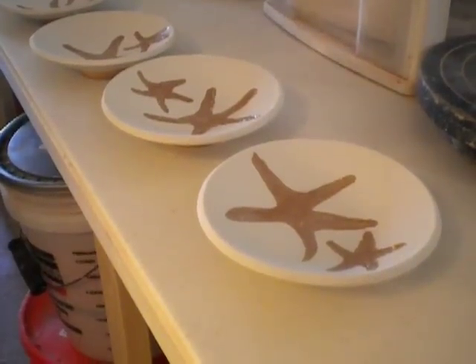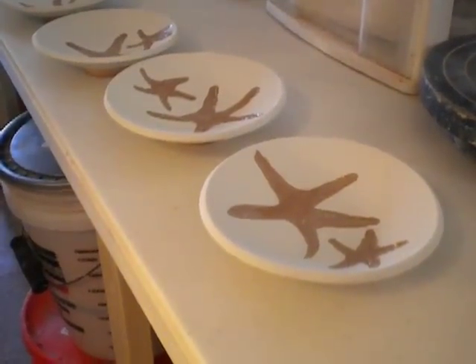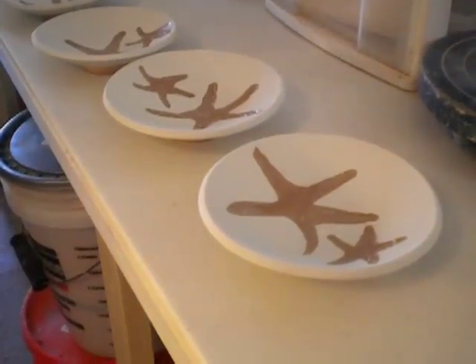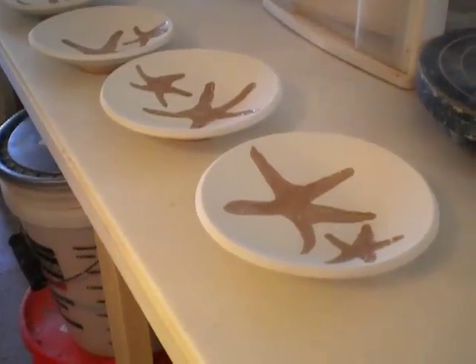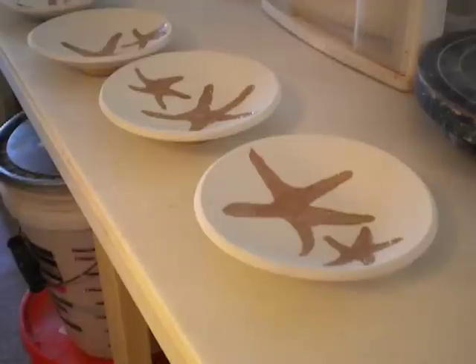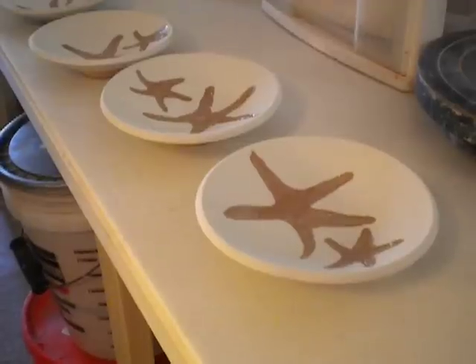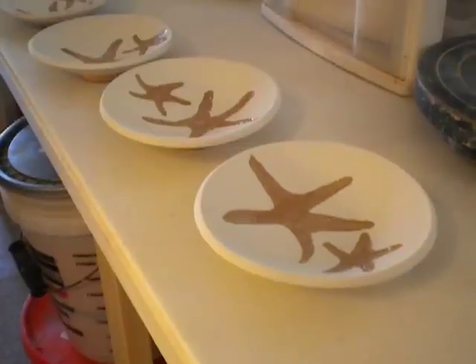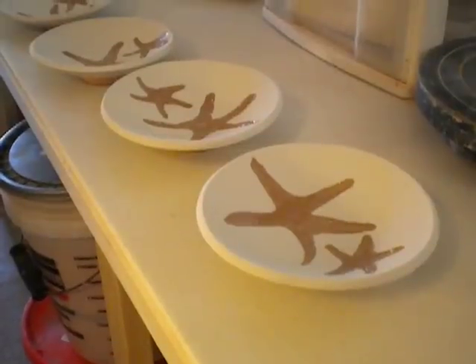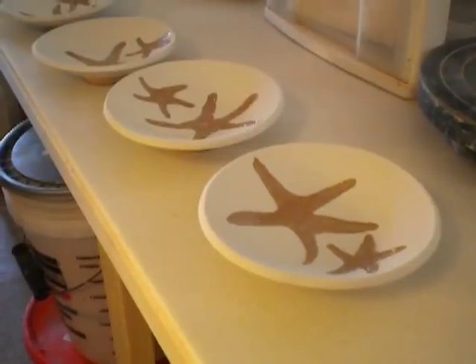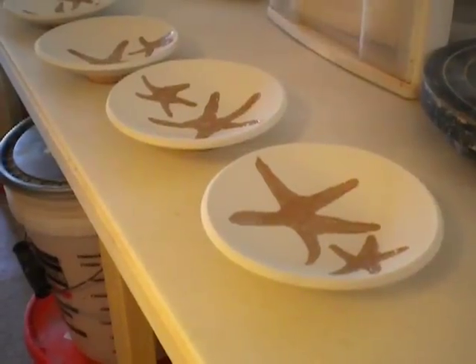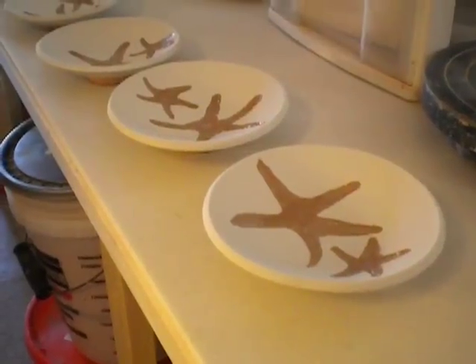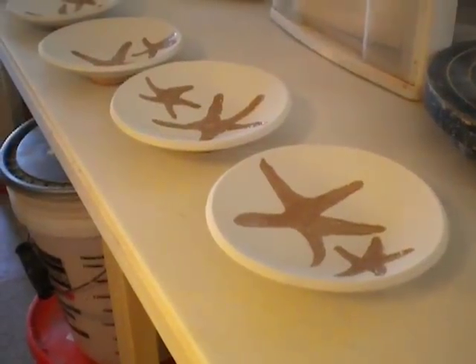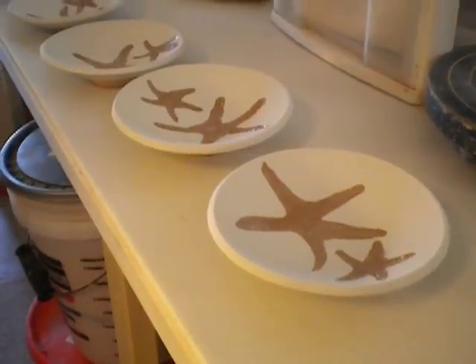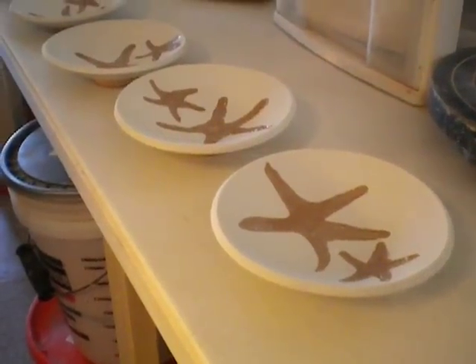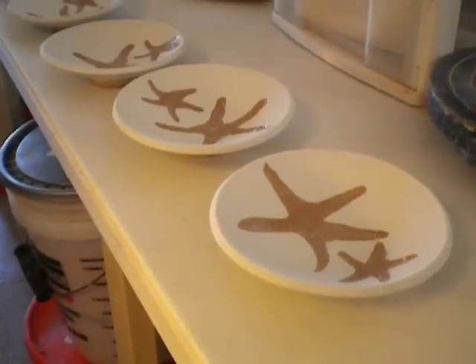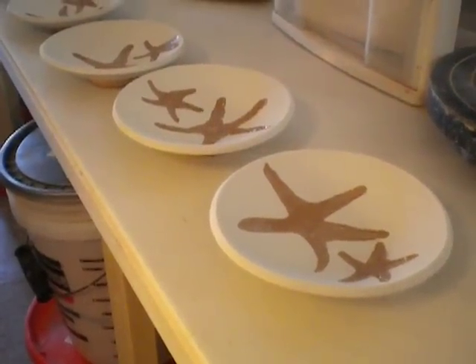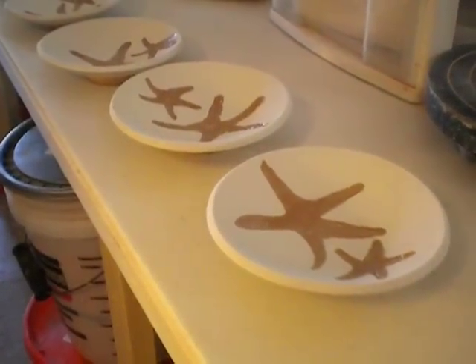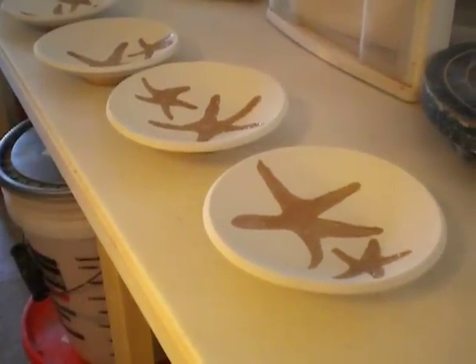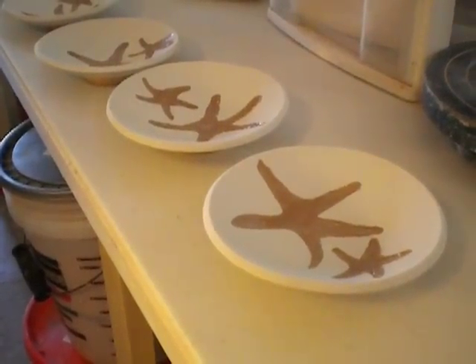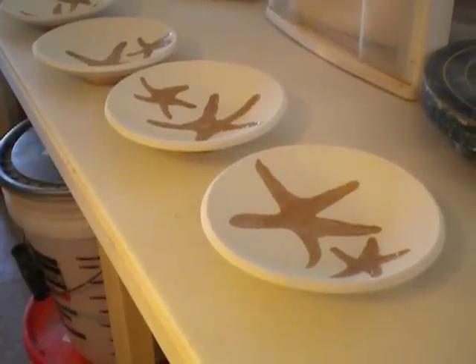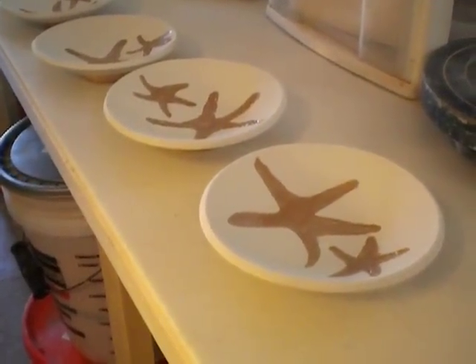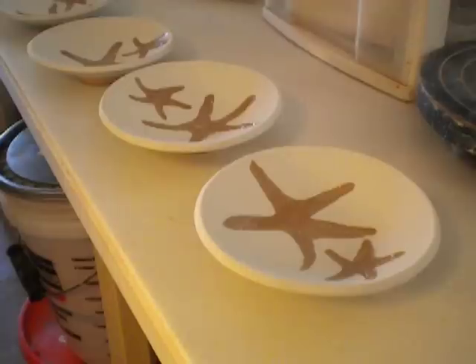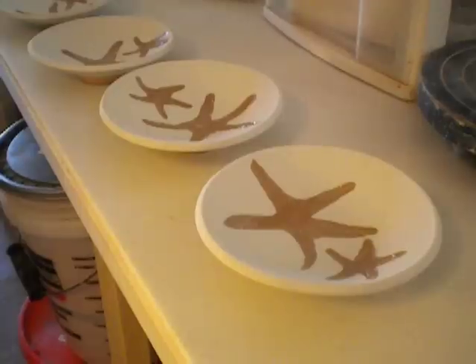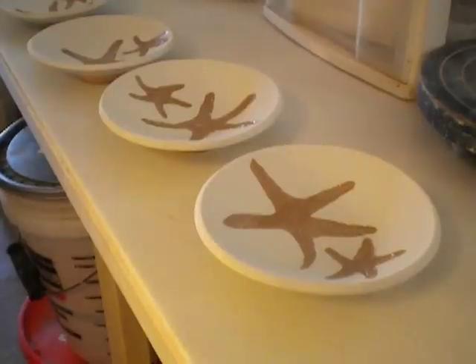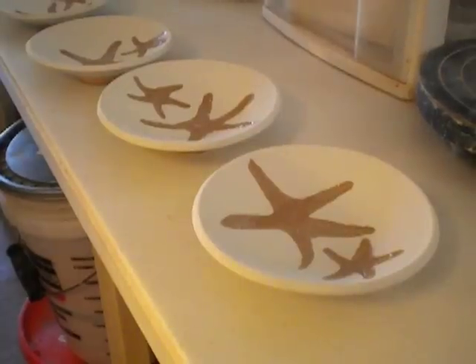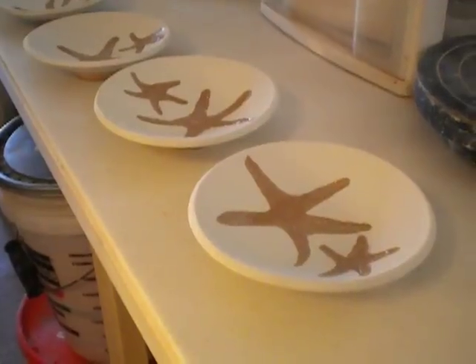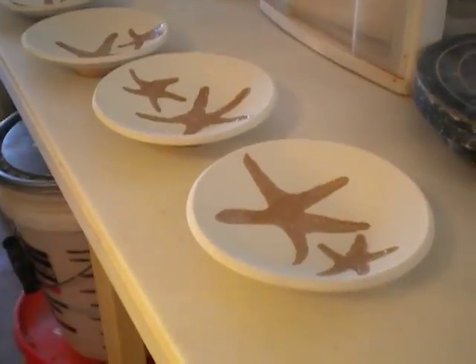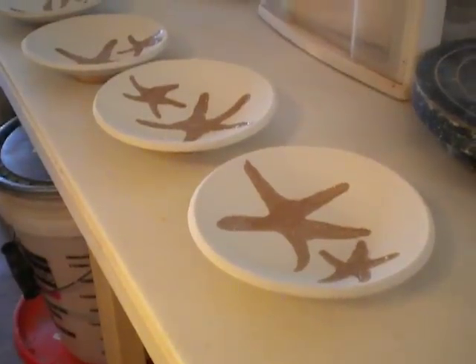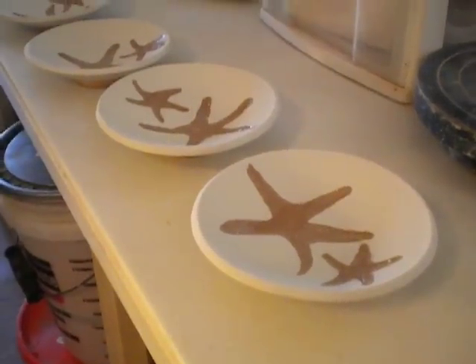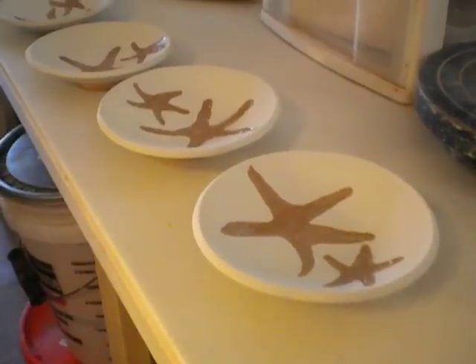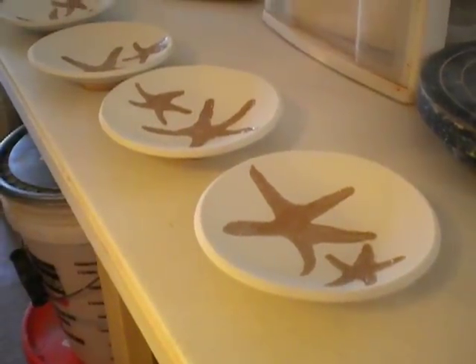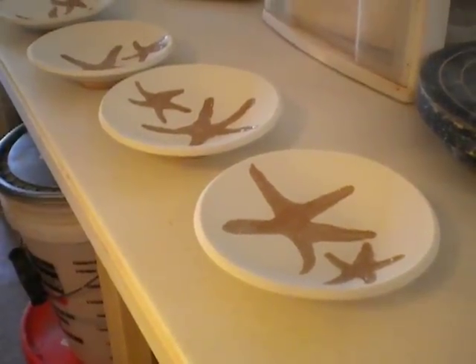So I should have a kiln opening tonight with the stuff that I did a couple days ago, and then another one Friday. Thanks for watching.